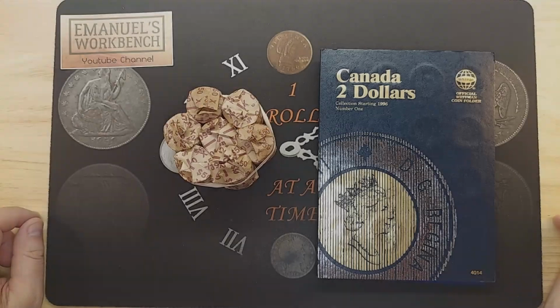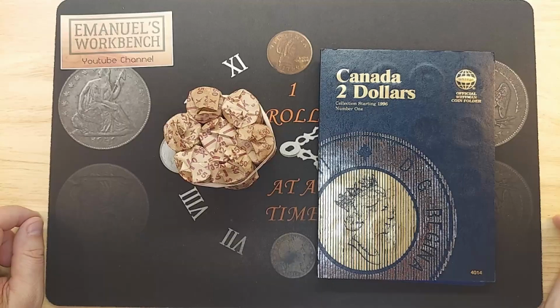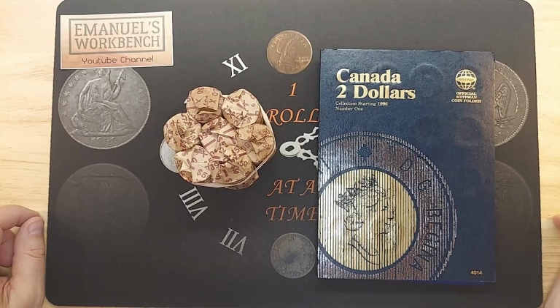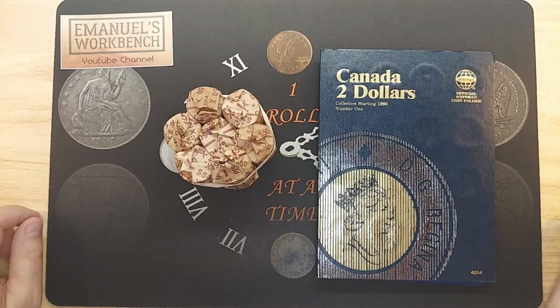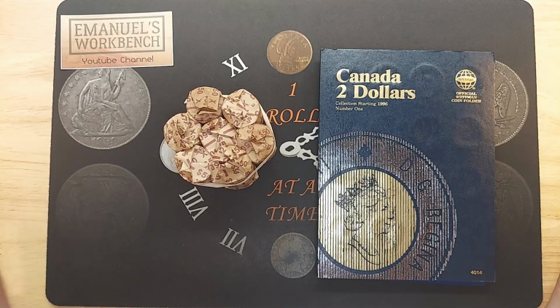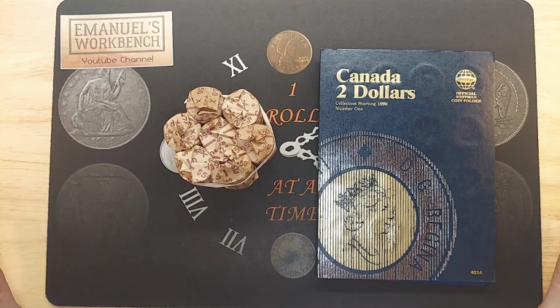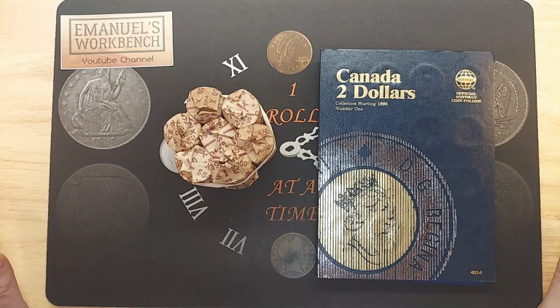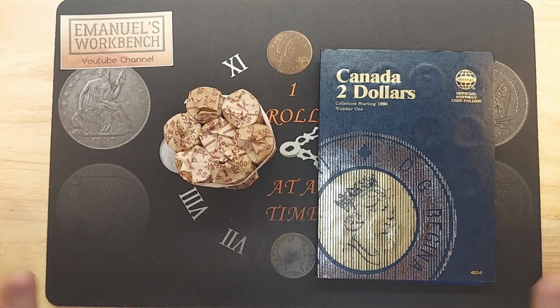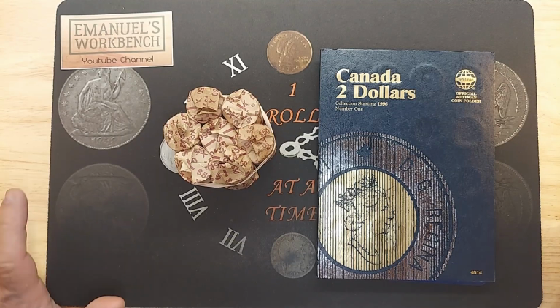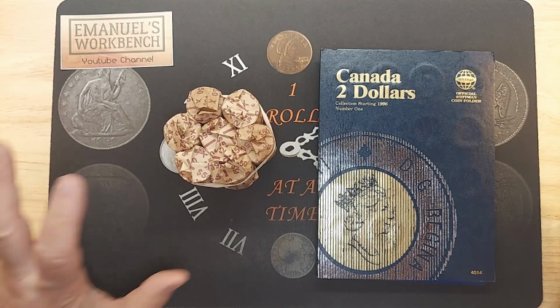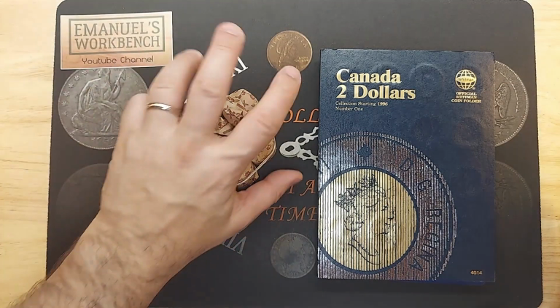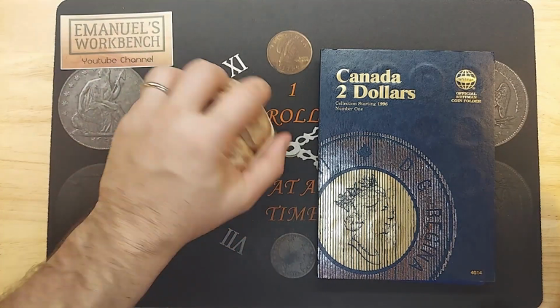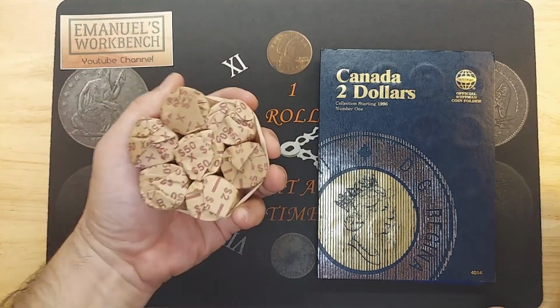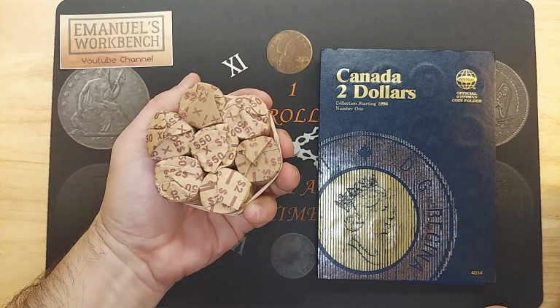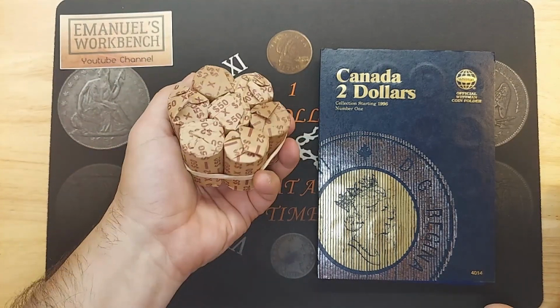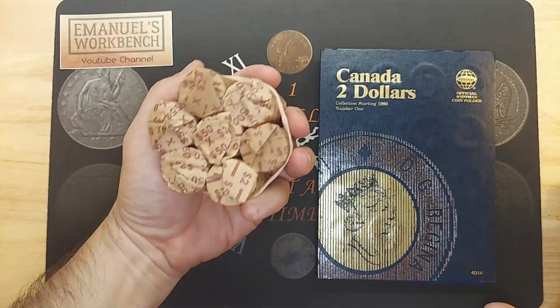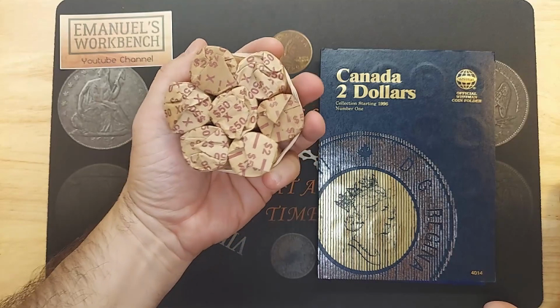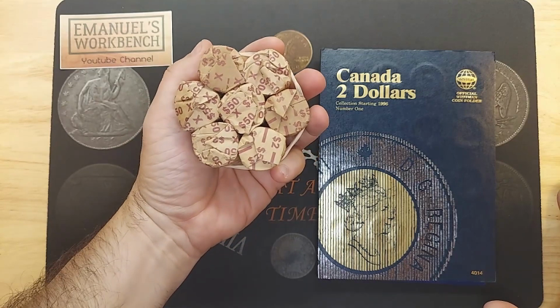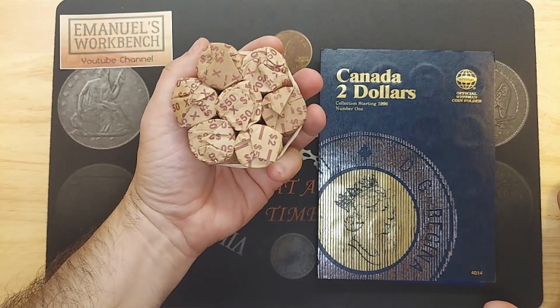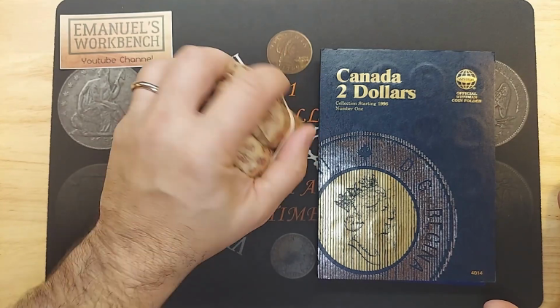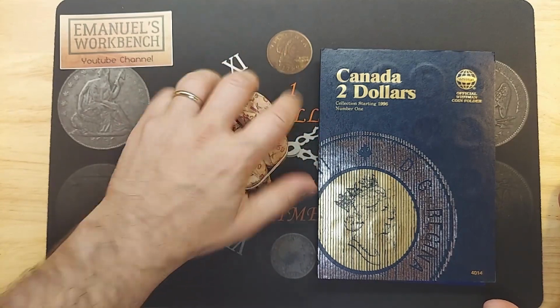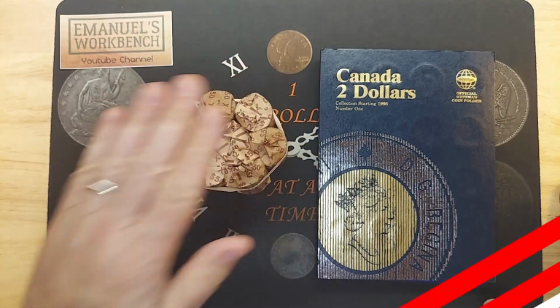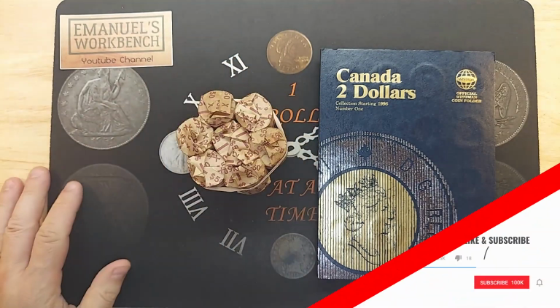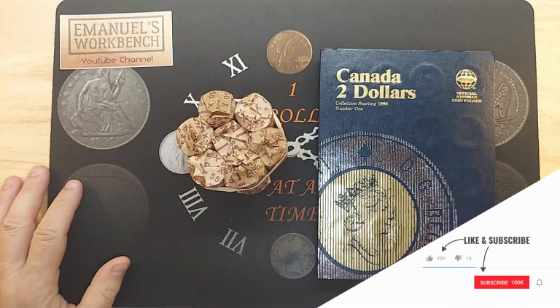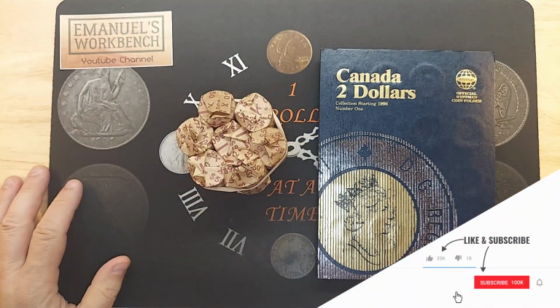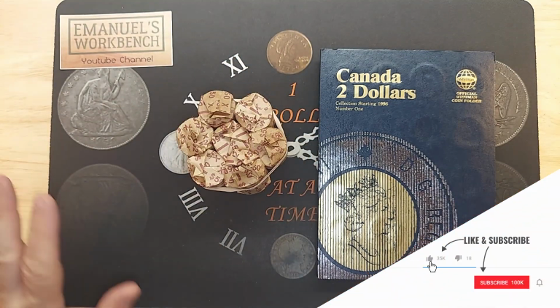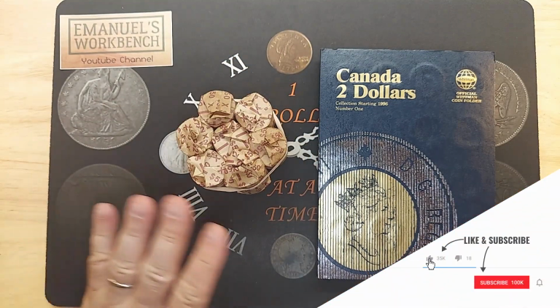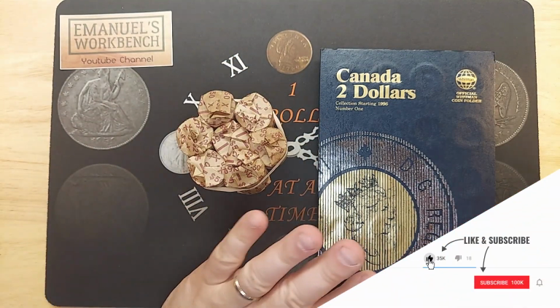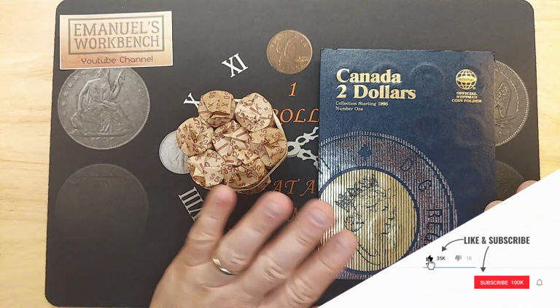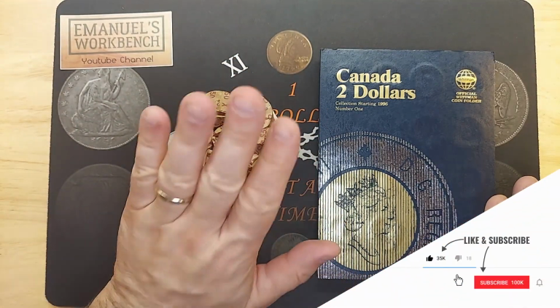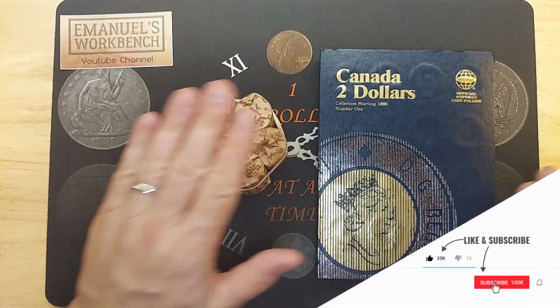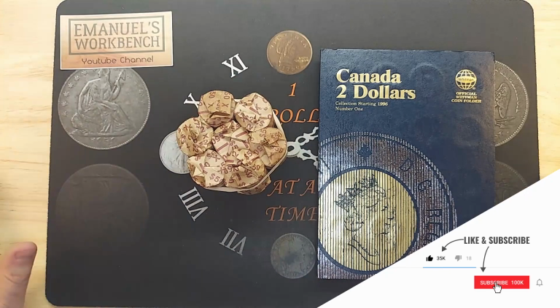Hi, I'm Emmanuel and welcome to my workbench. Today I will be doing a toonie hunt. I have seven rolls here that I was able to get and we'll get started.